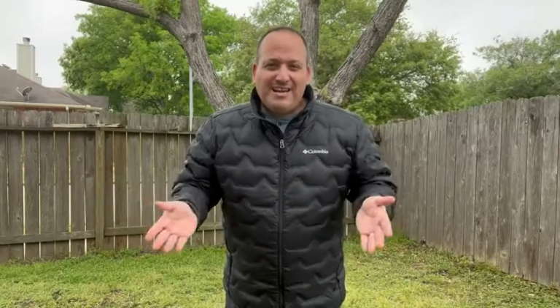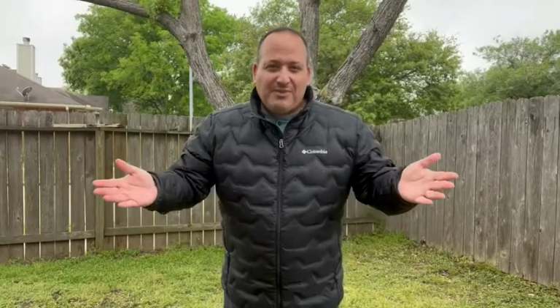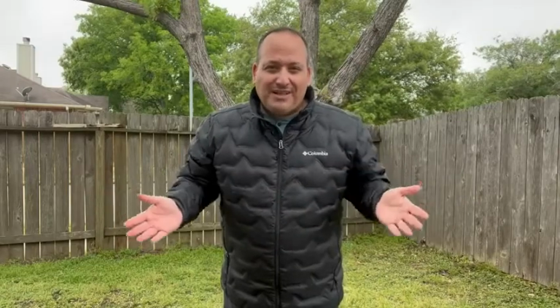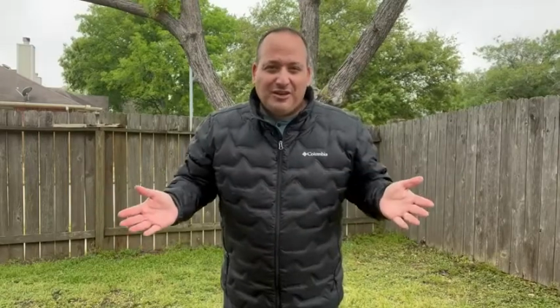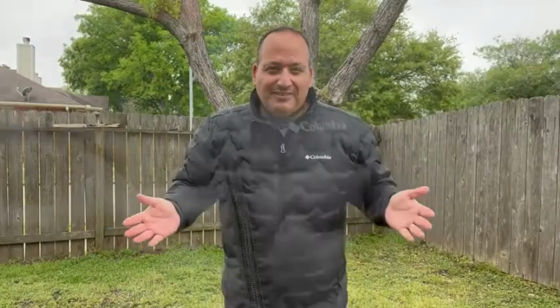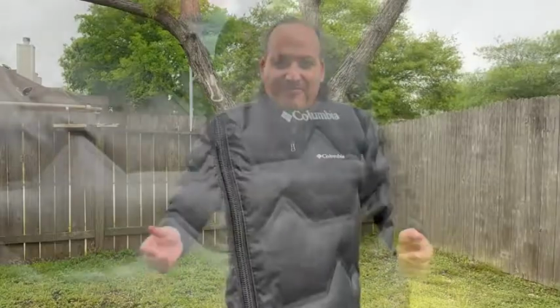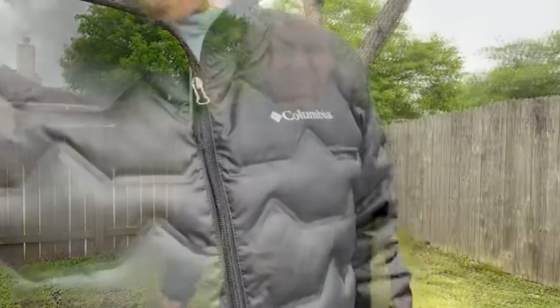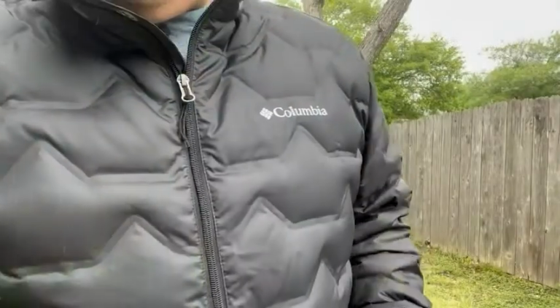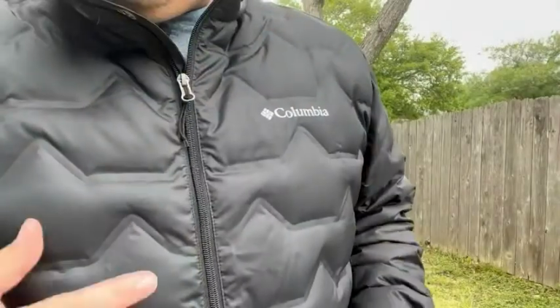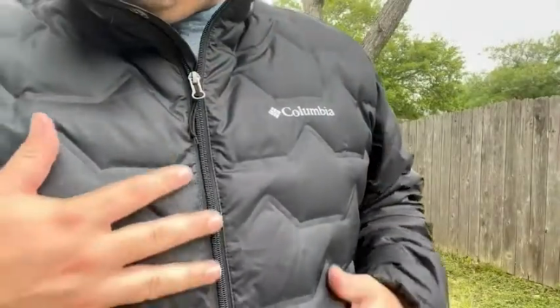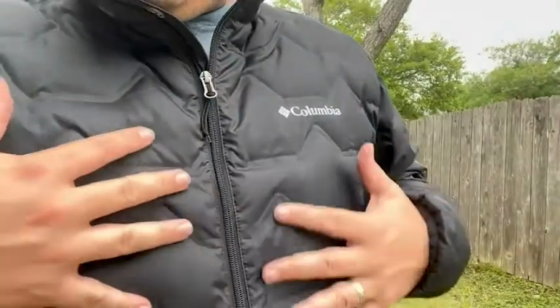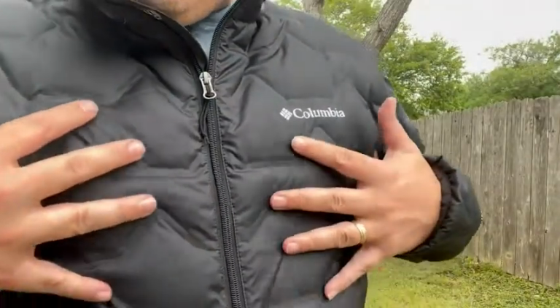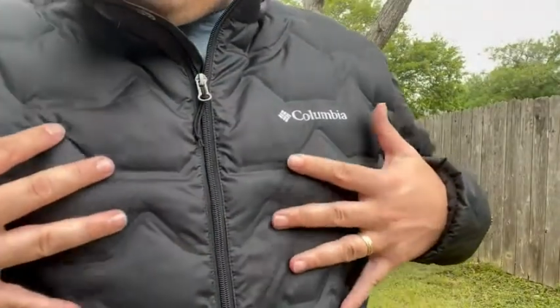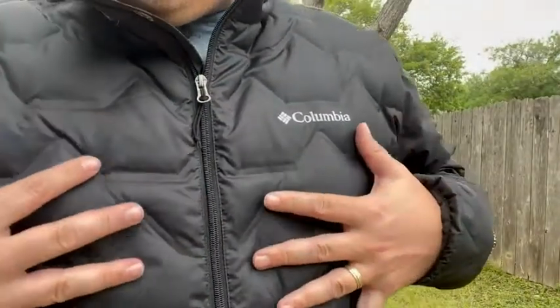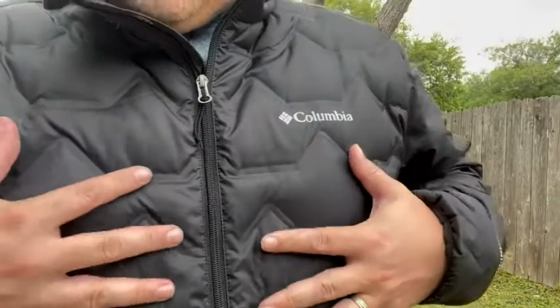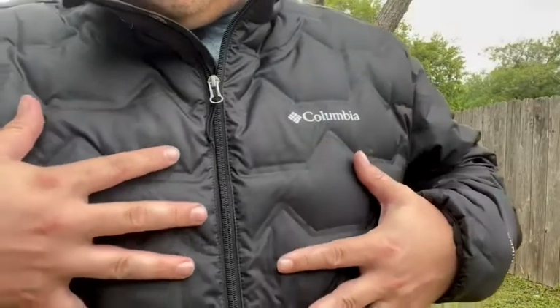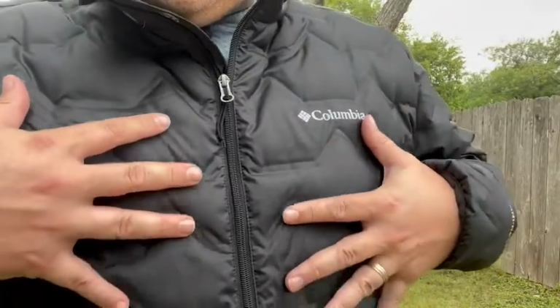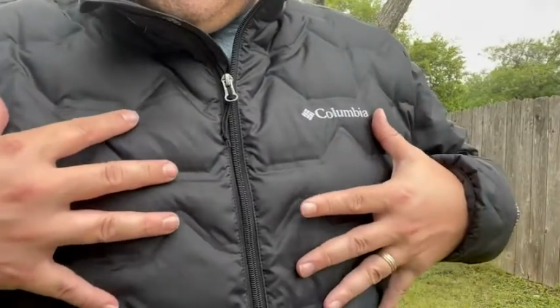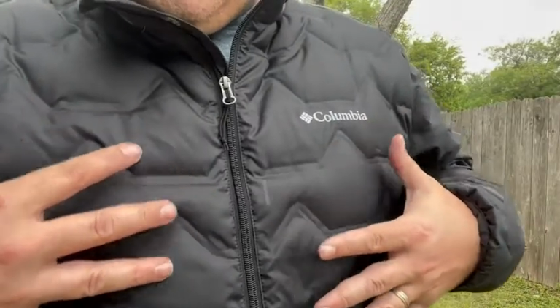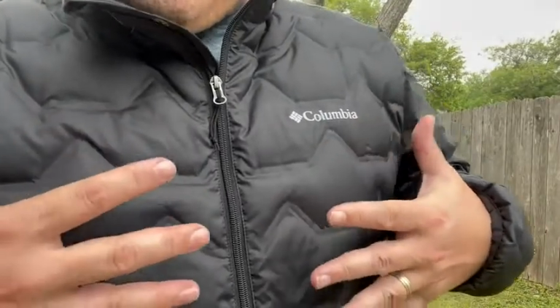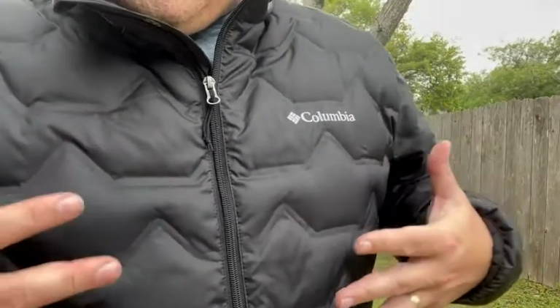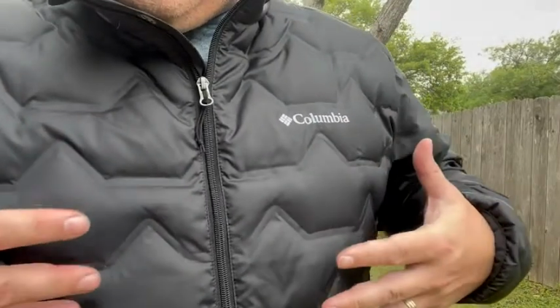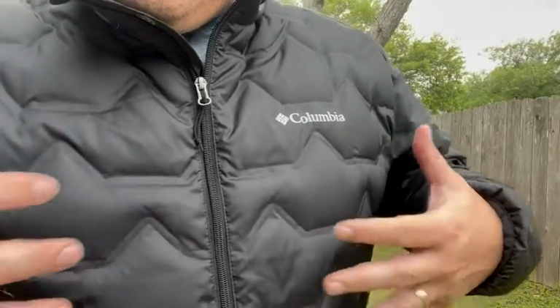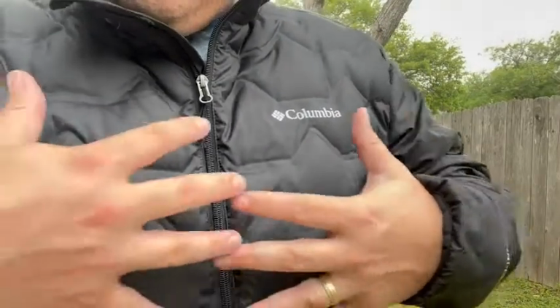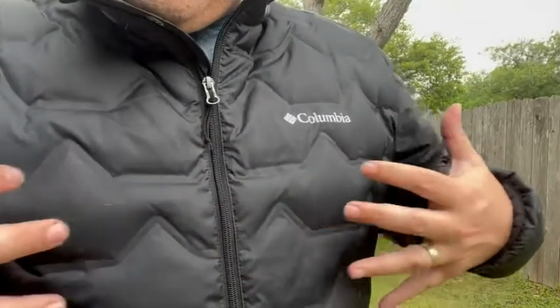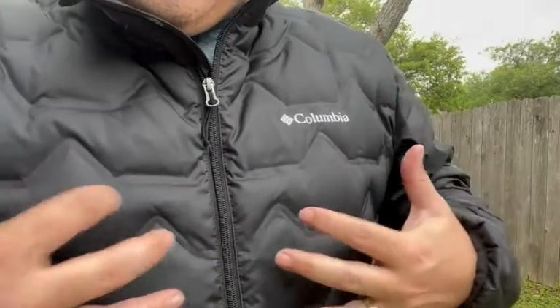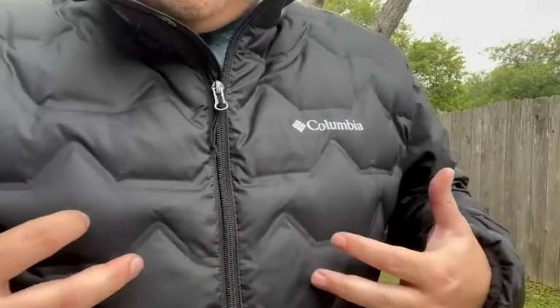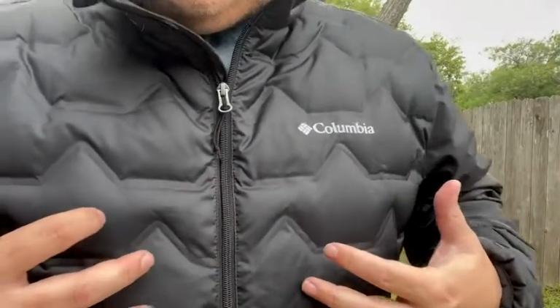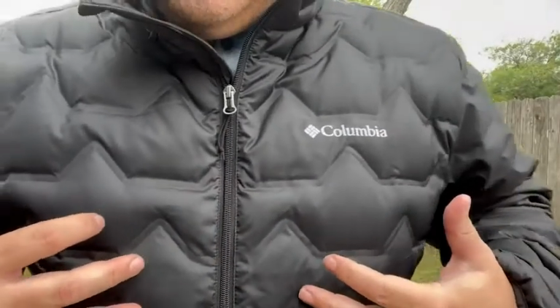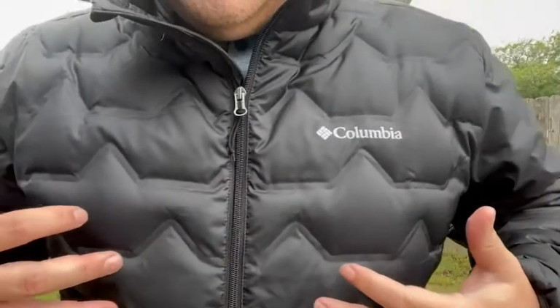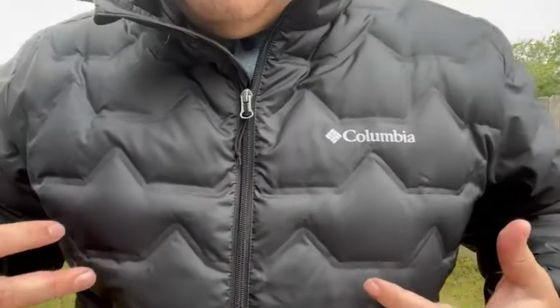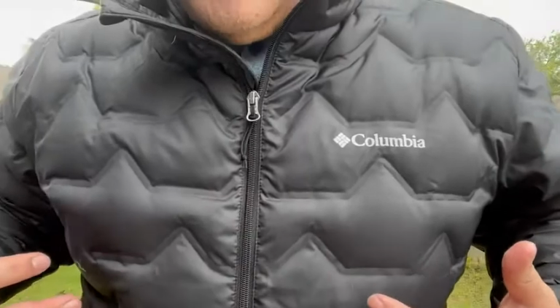Here's some things I enjoy. First of all, it's got this waffle design, which I think is better looking than a lot of the straight line designs you'll get on a down jacket.